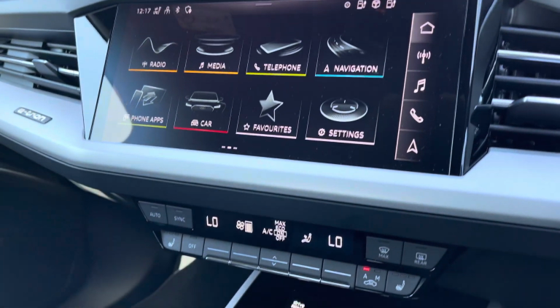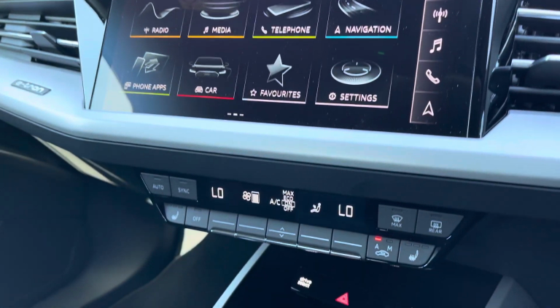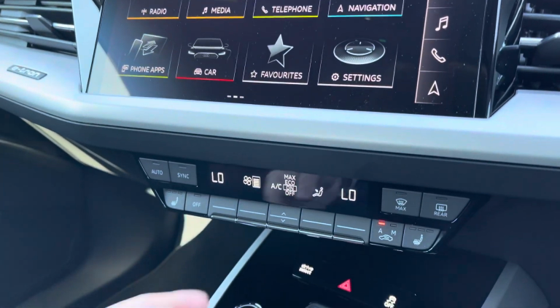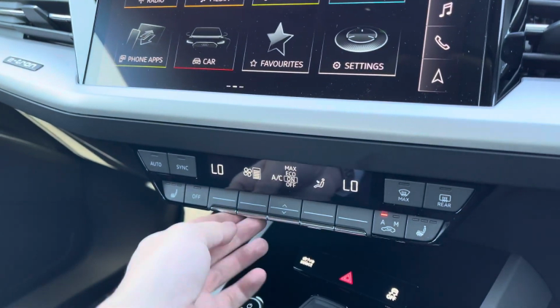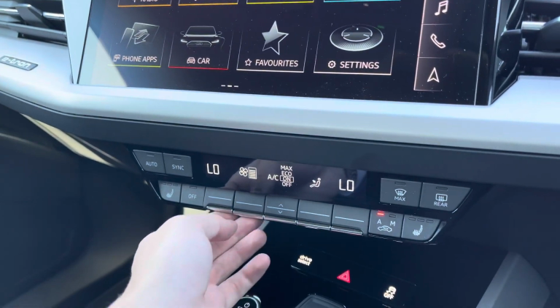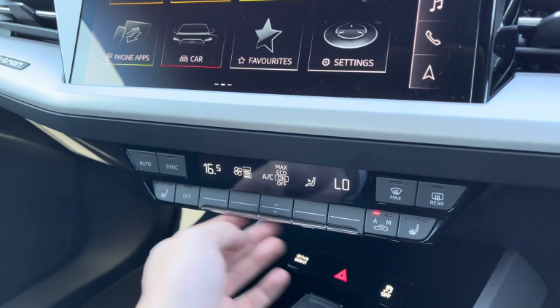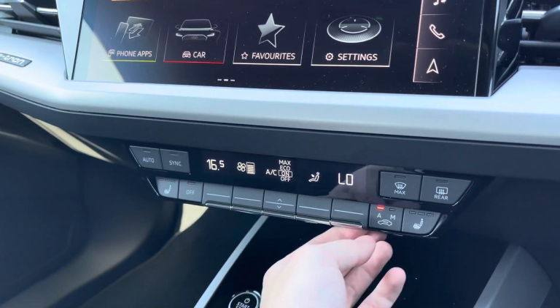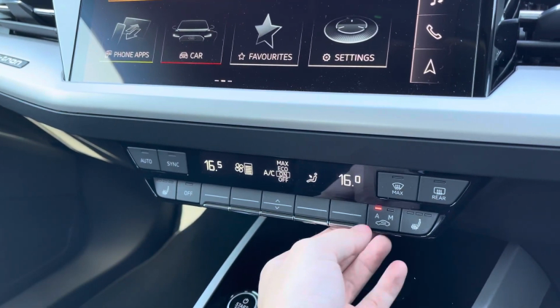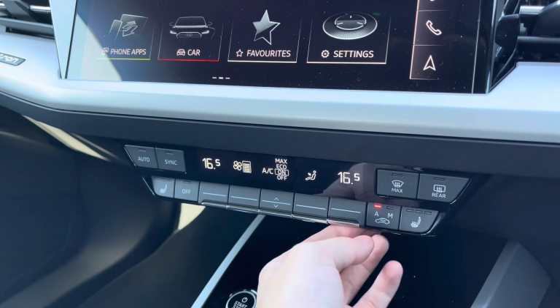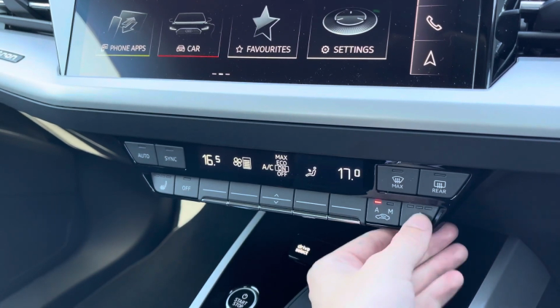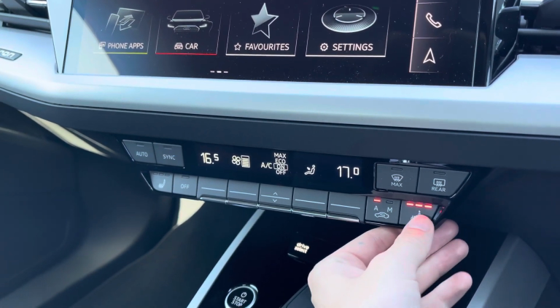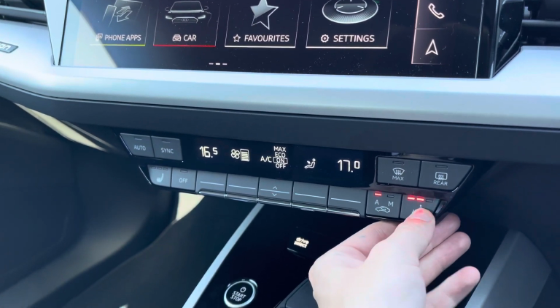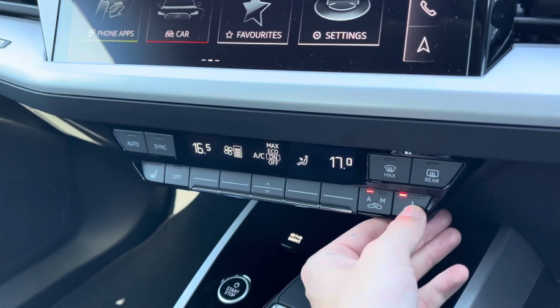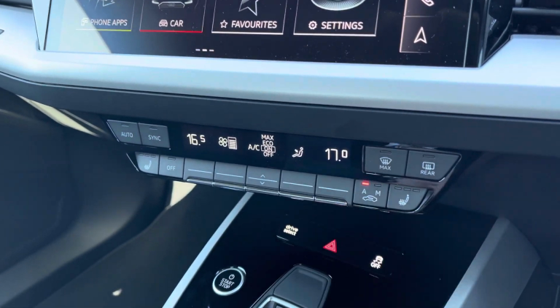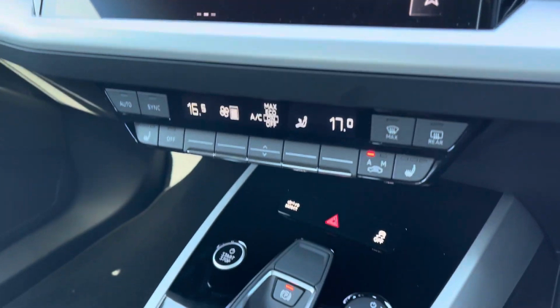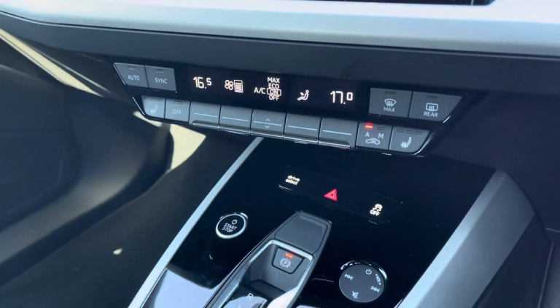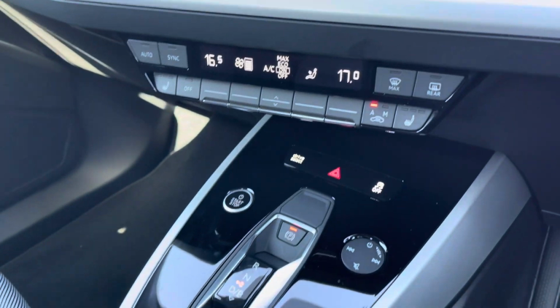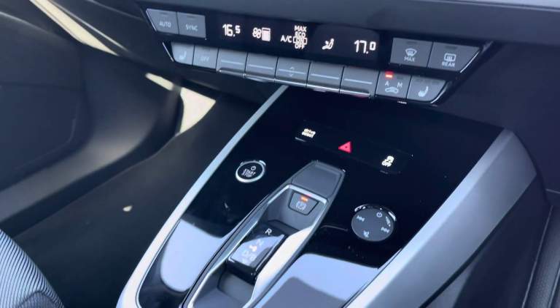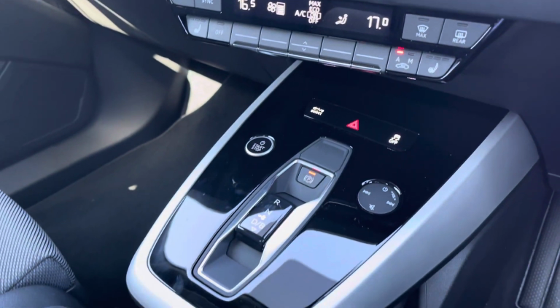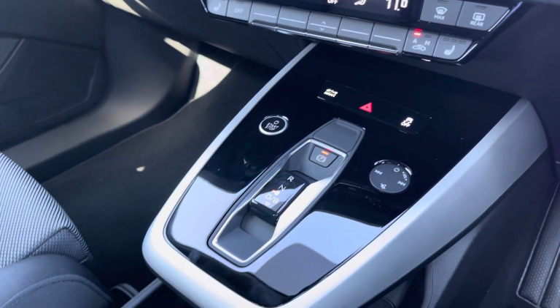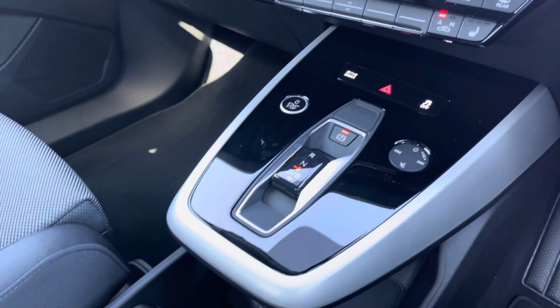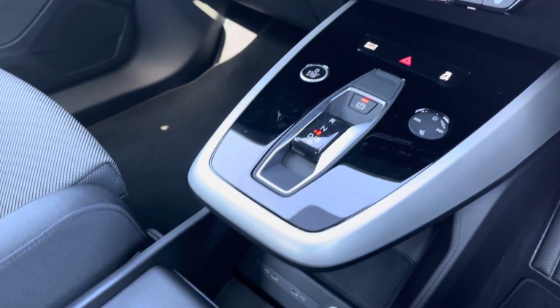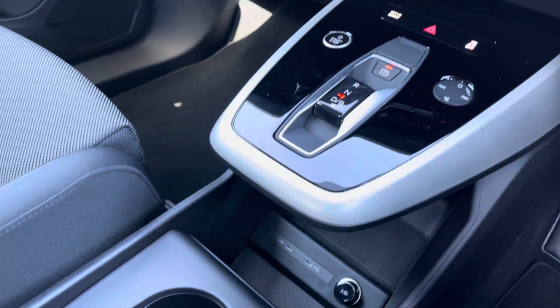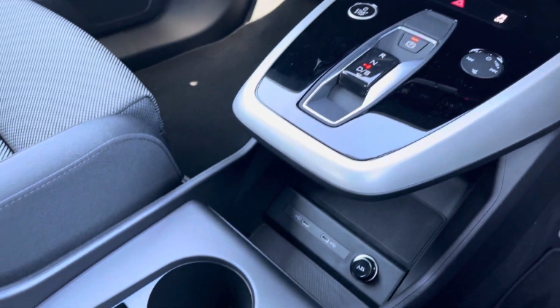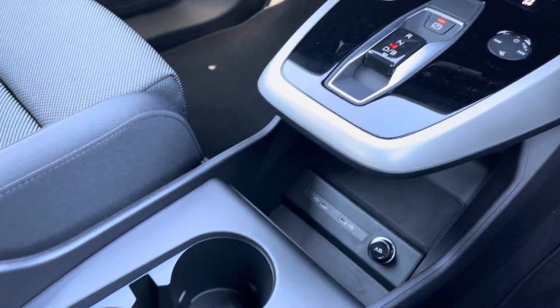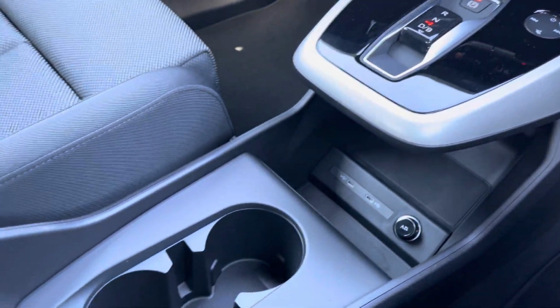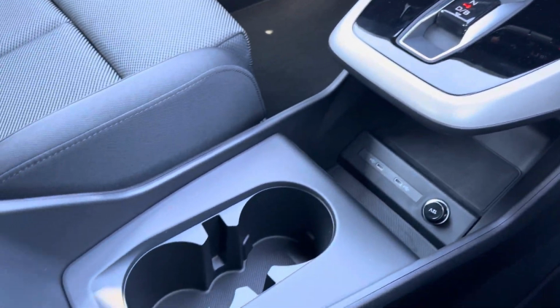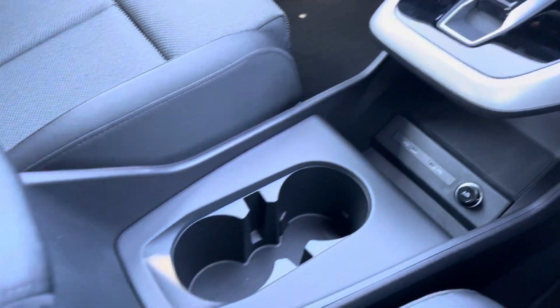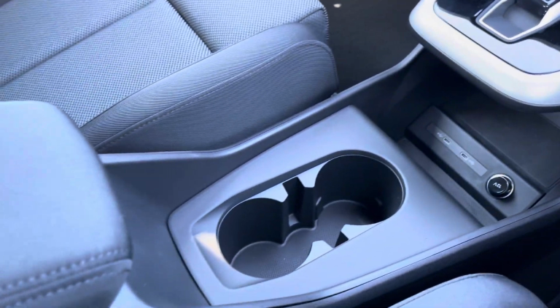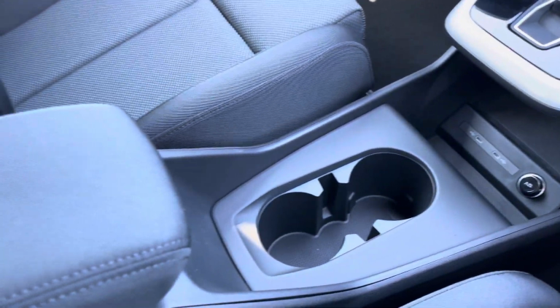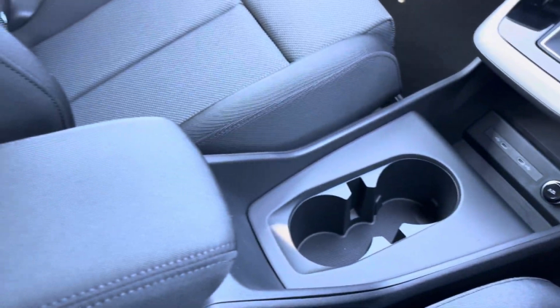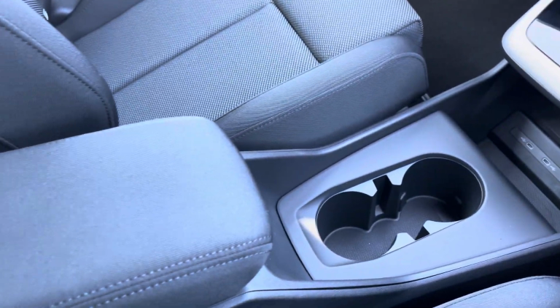As we make our way down, you've got dual zone climate control as well as your heated front seats, keeping you nice and warm during those colder days. You've got your automatic gearbox, a huge amount of storage, and your central armrest with storage underneath.